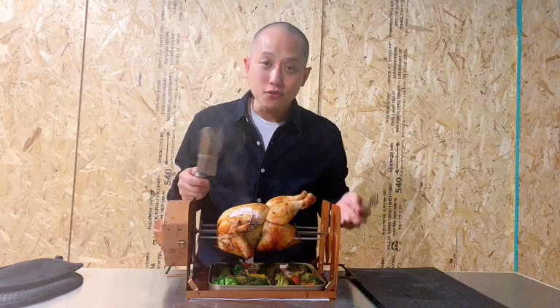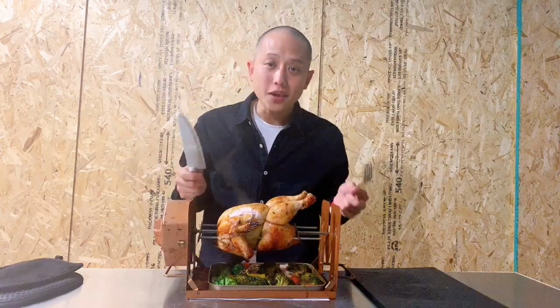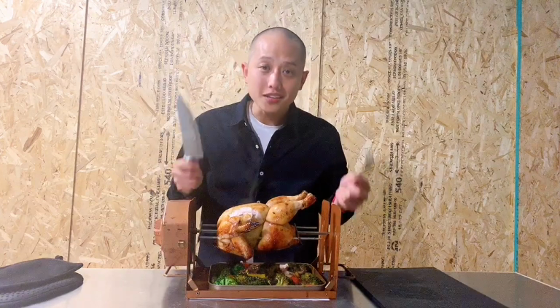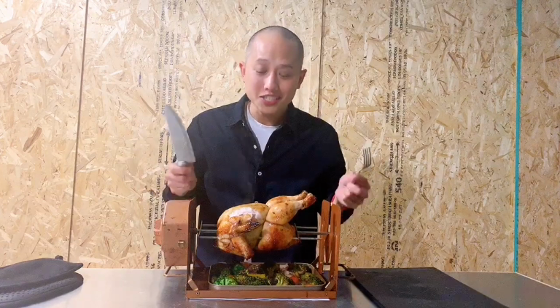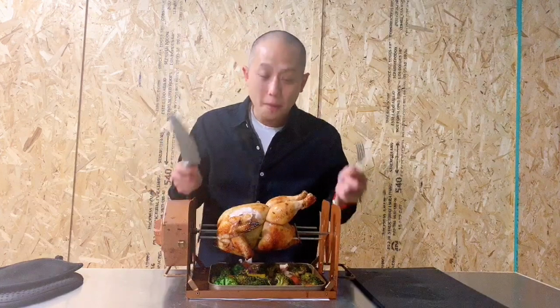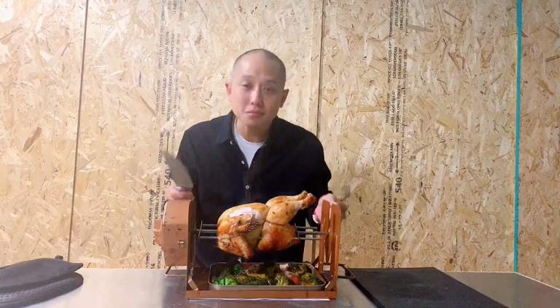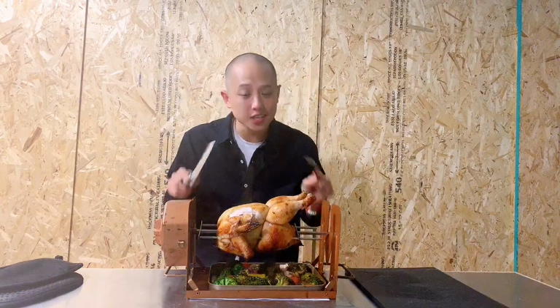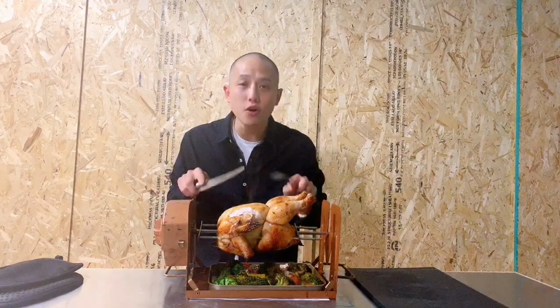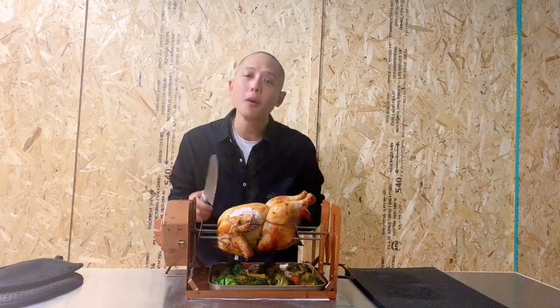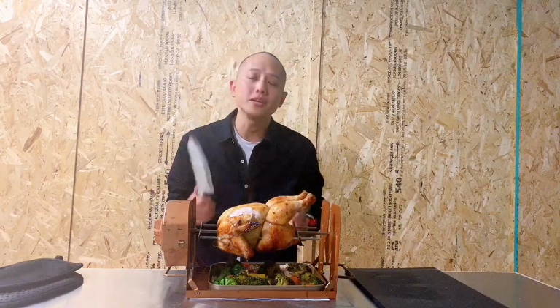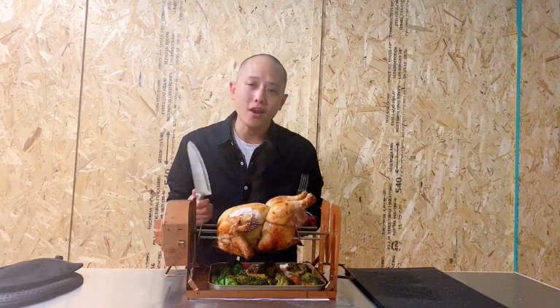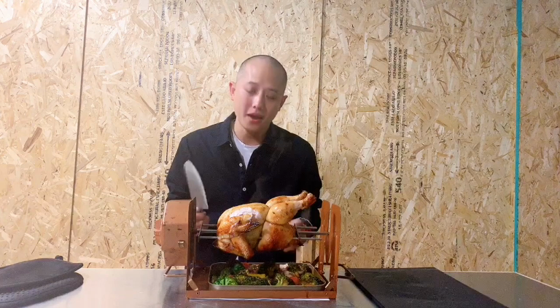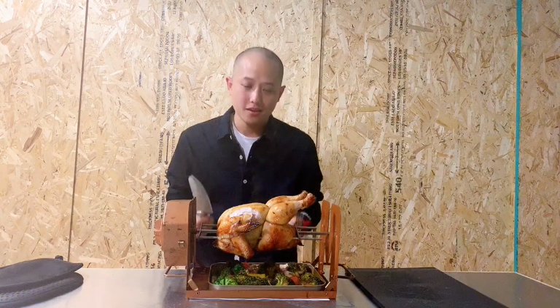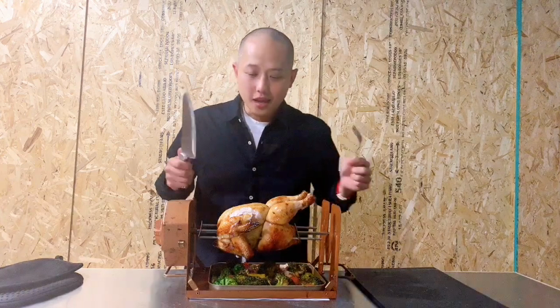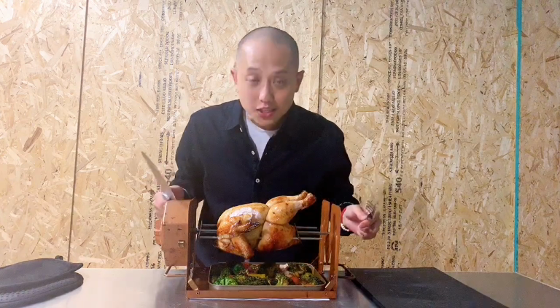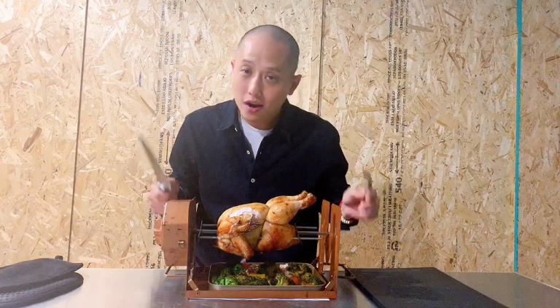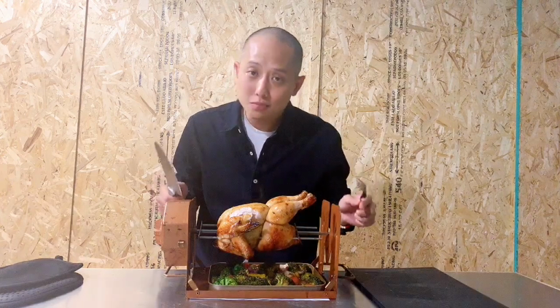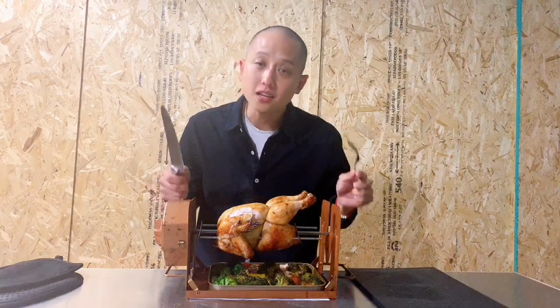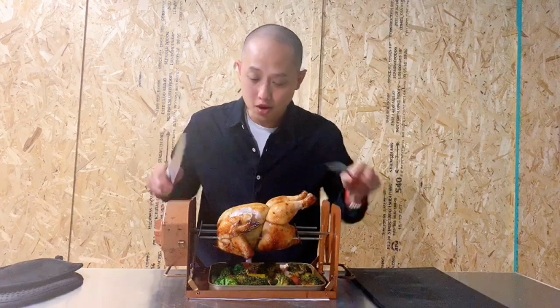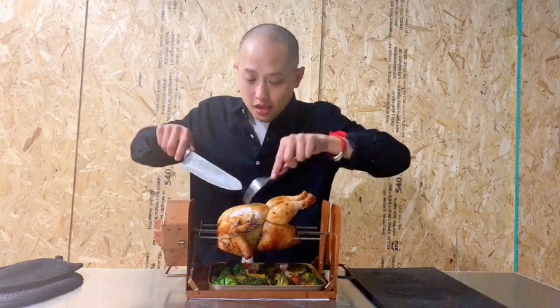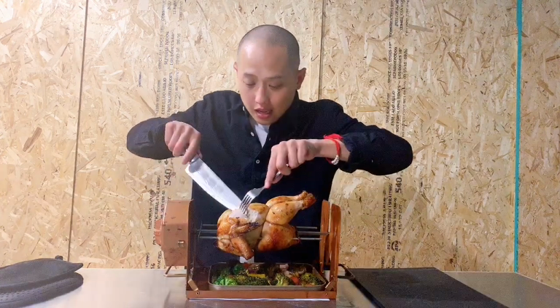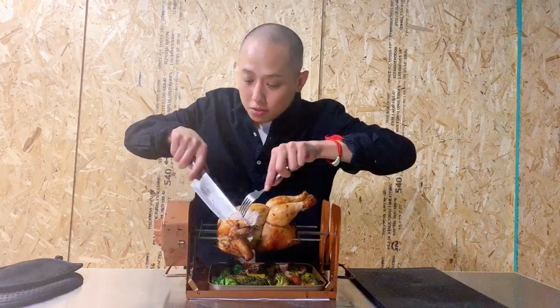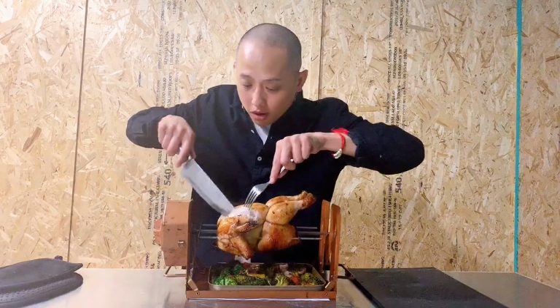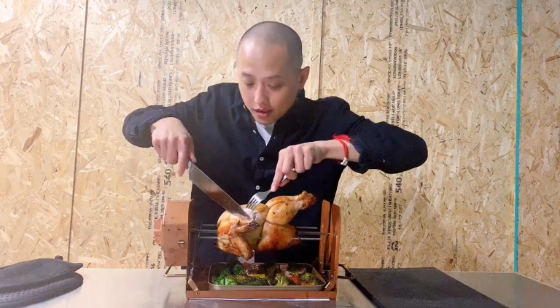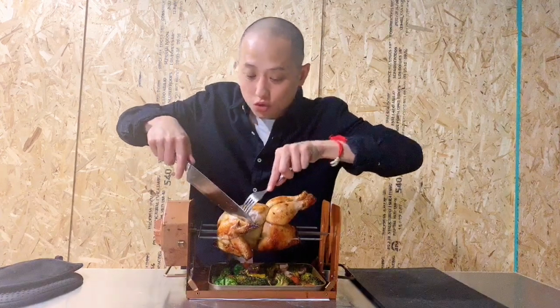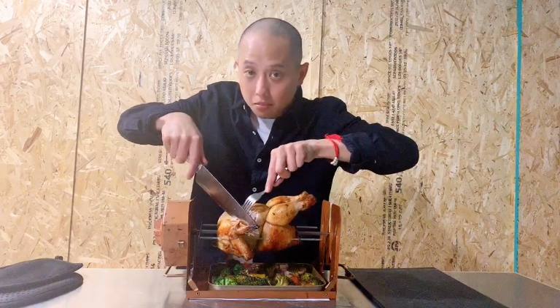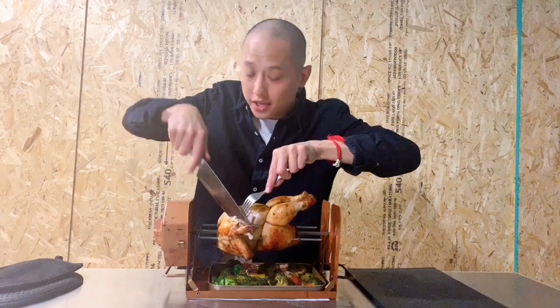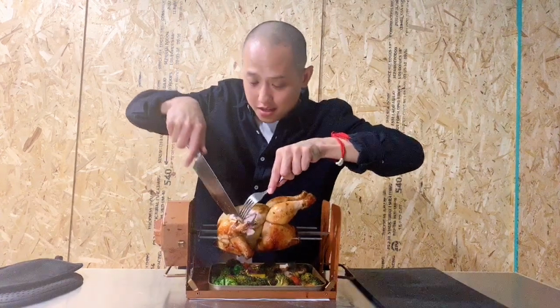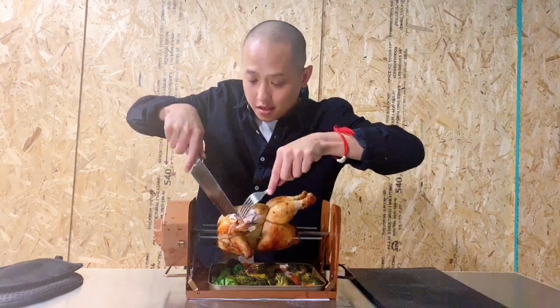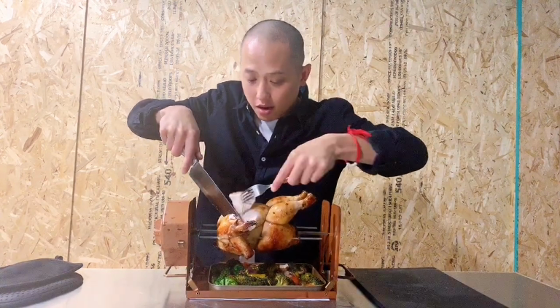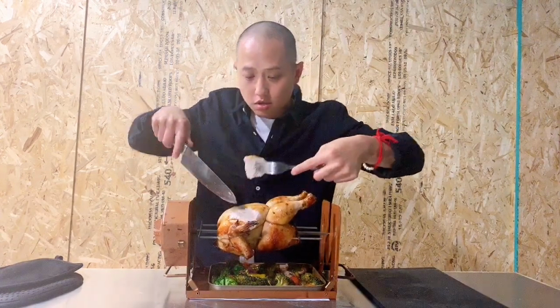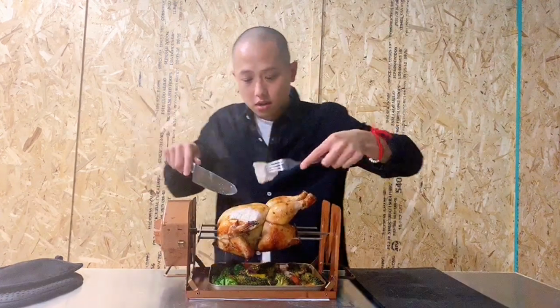If you'd like to get one of these amazing machines into your own home, please back our campaign and let us teach you how to eat smart and cook smart. Your support is greatly appreciated.